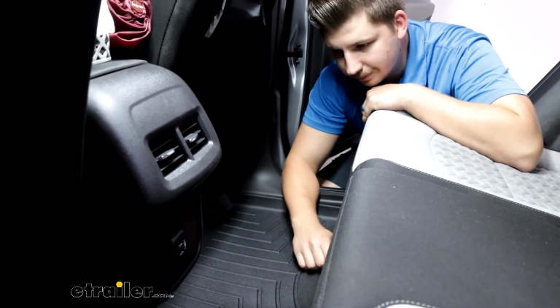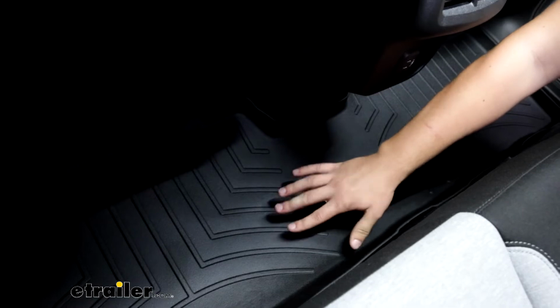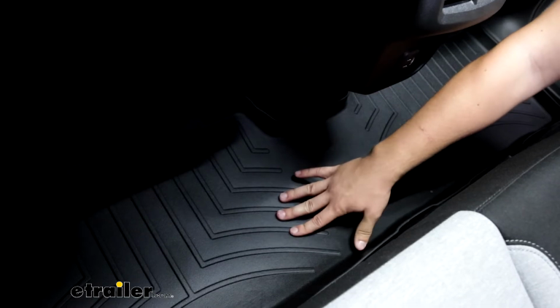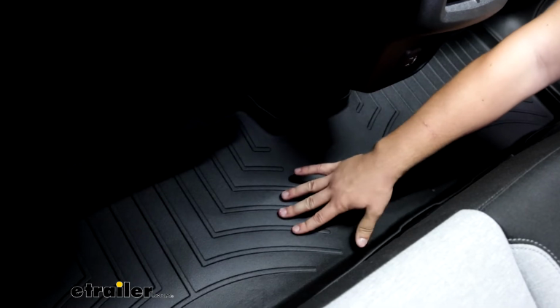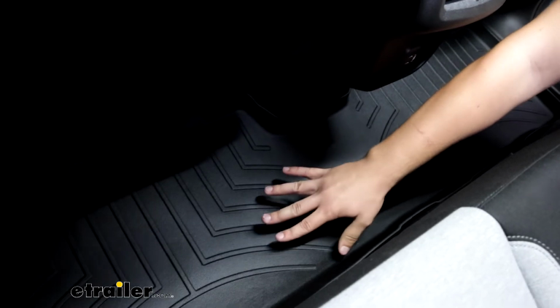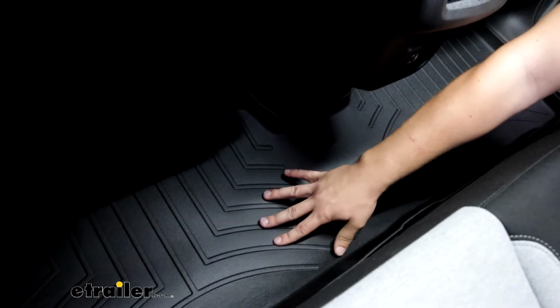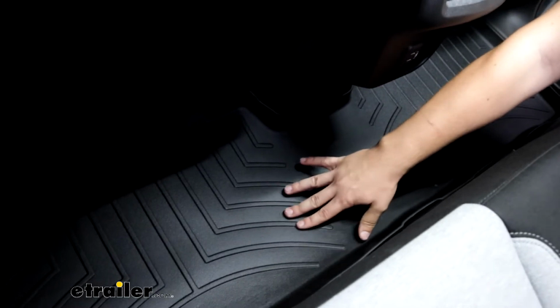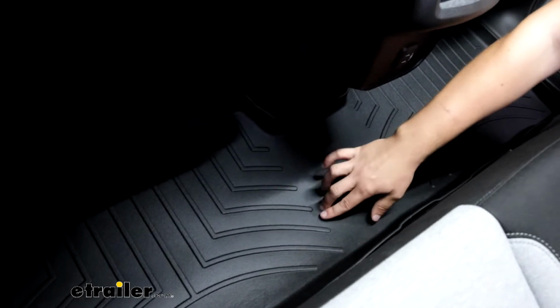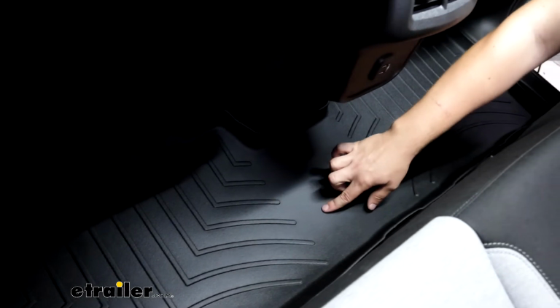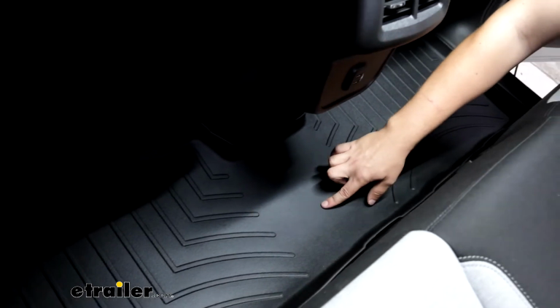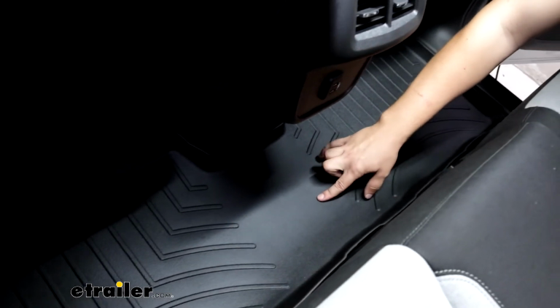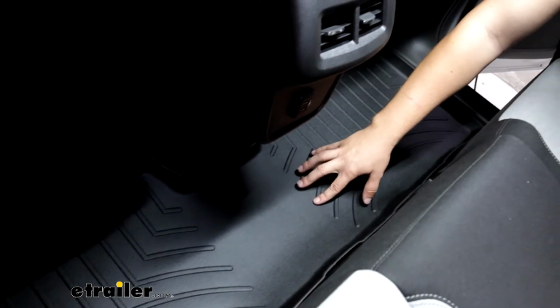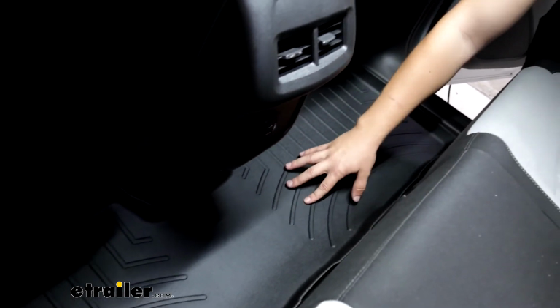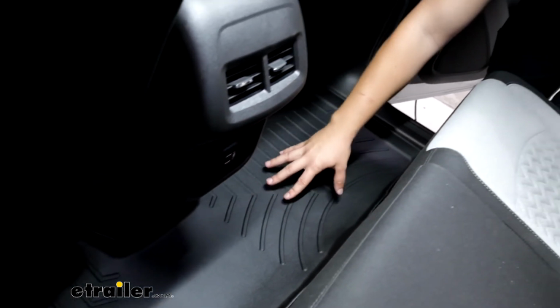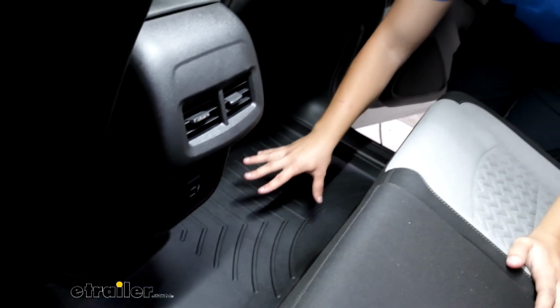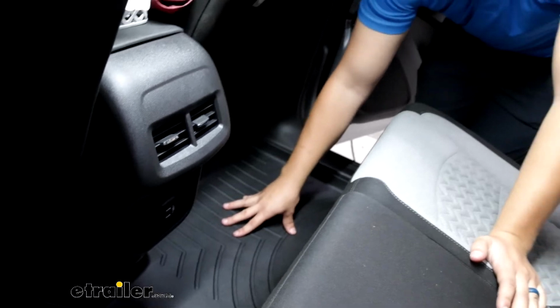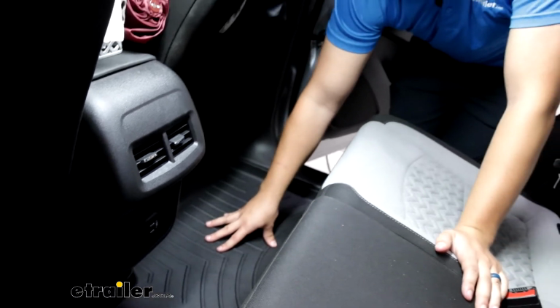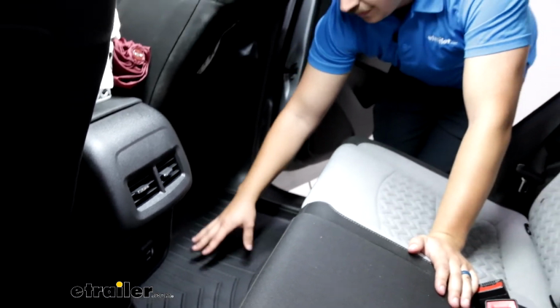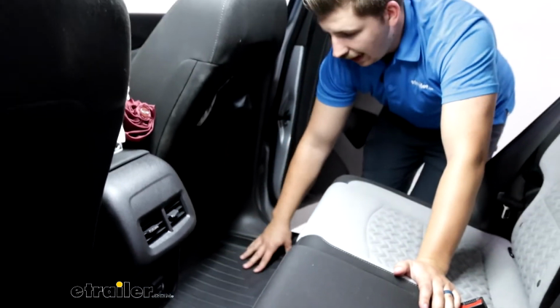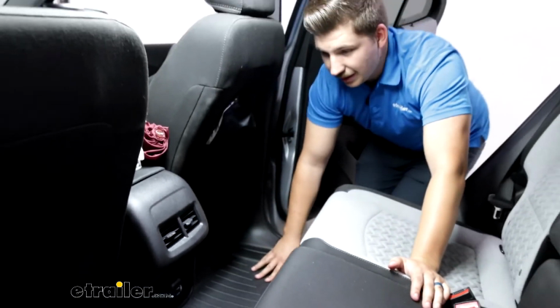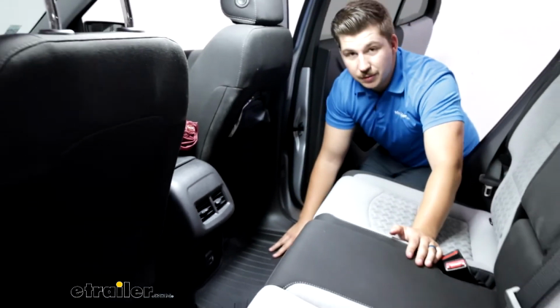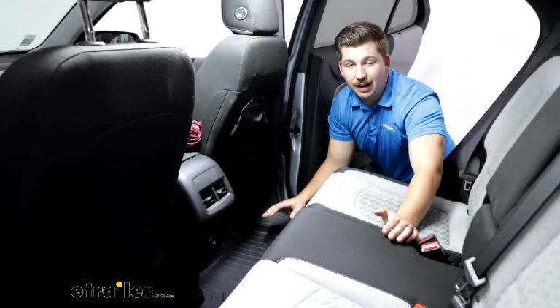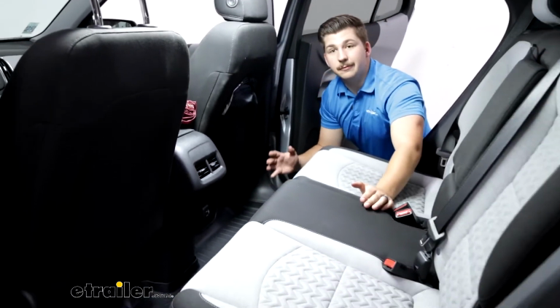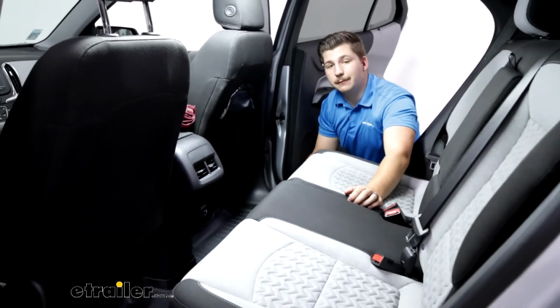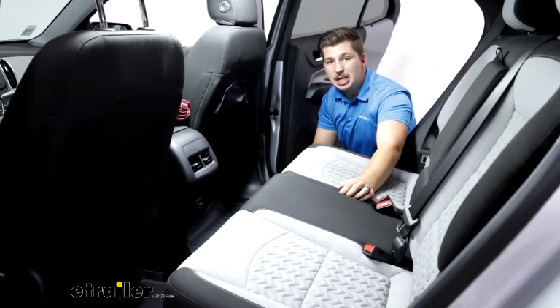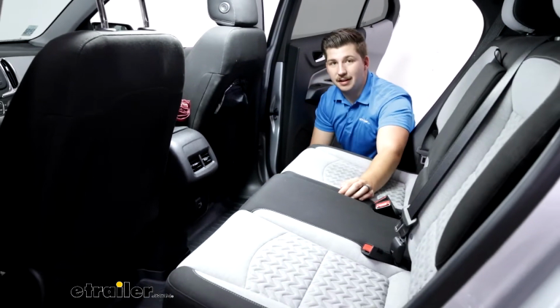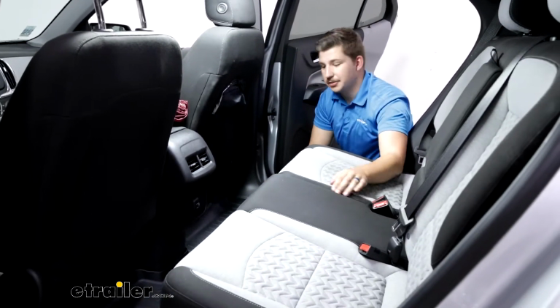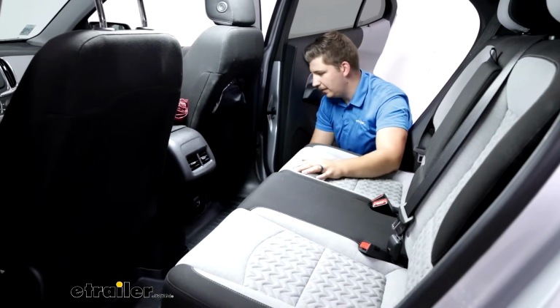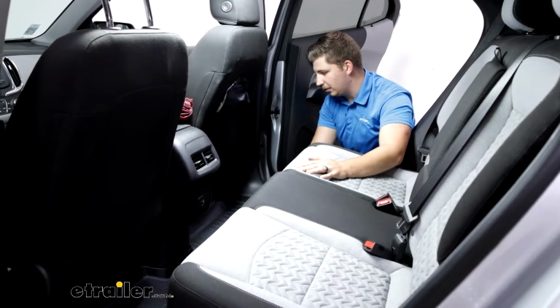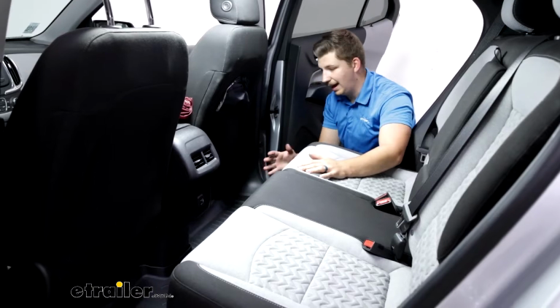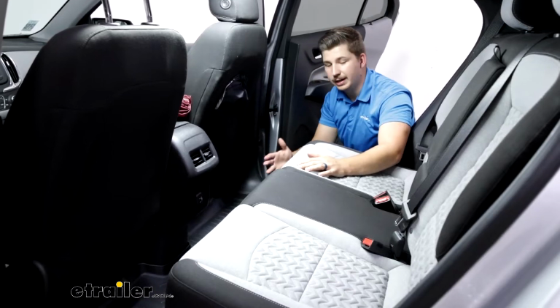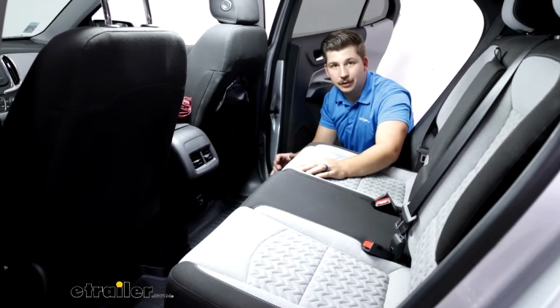It's a single piece design that goes from one side through the middle in one continuous coverage piece all the way to the other, and it's going to be custom fit for the Equinox so everything's going to have great coverage.